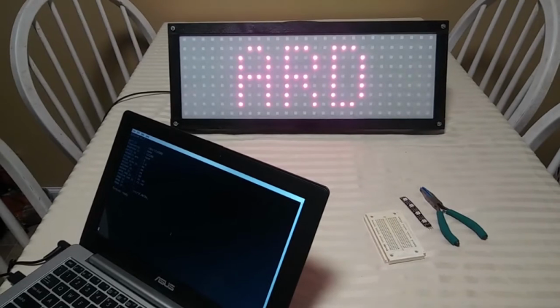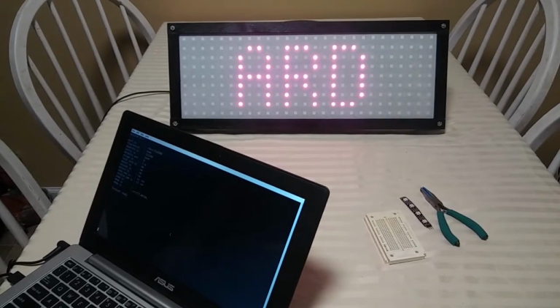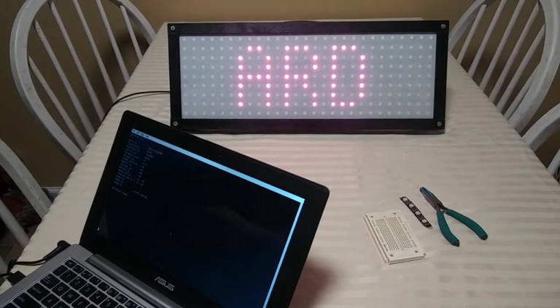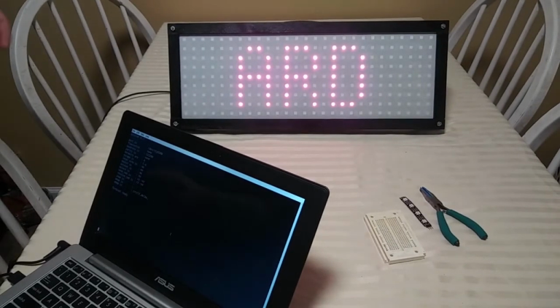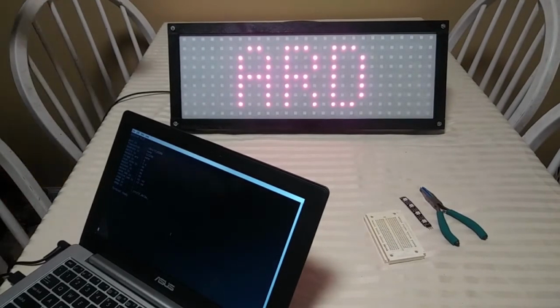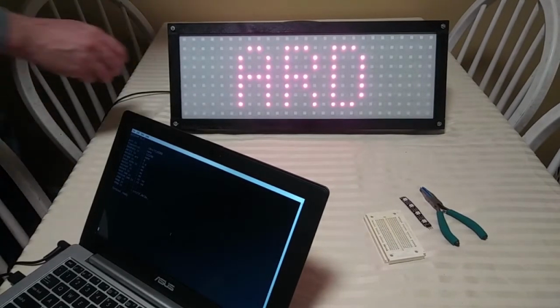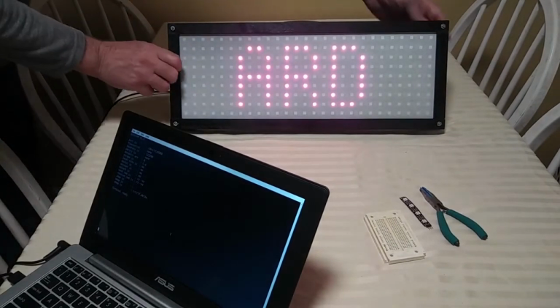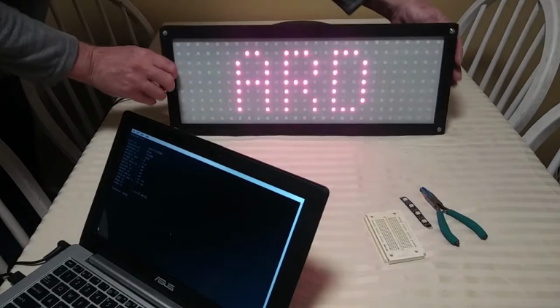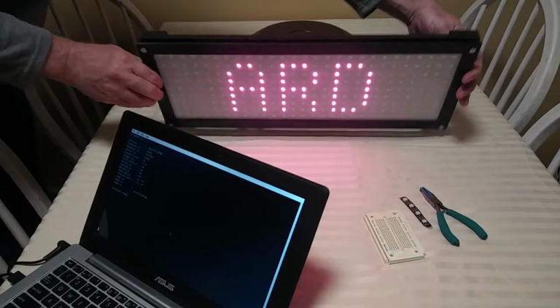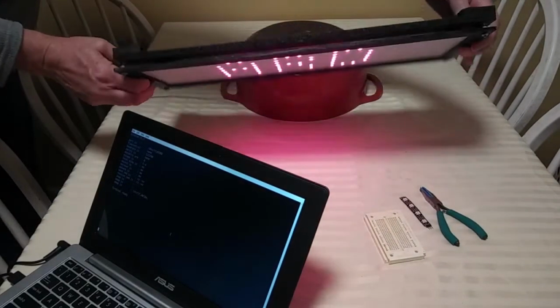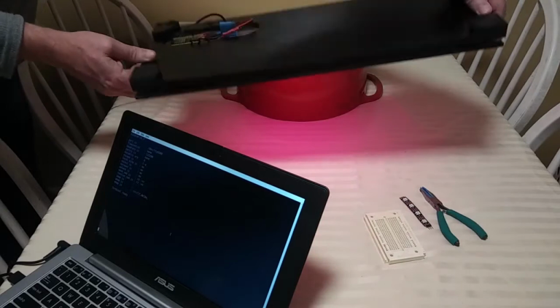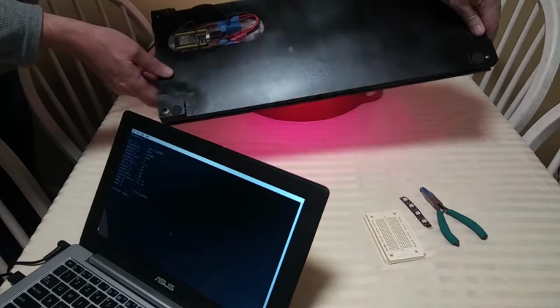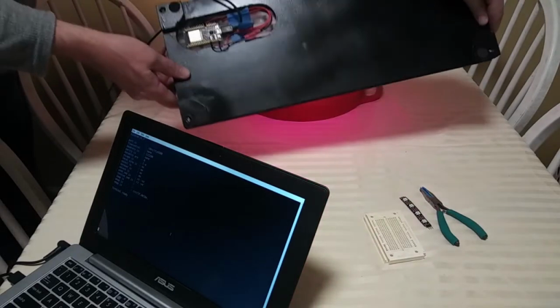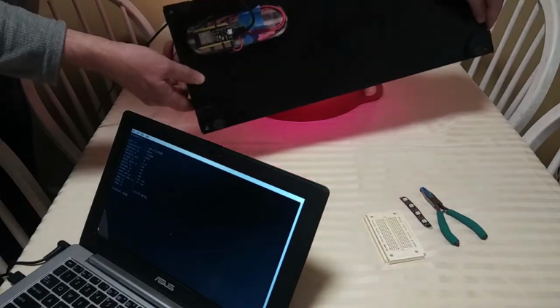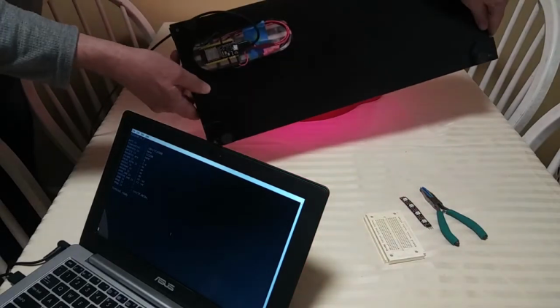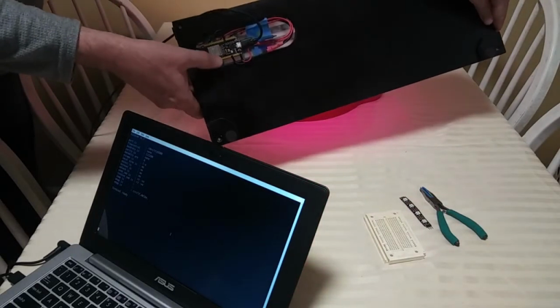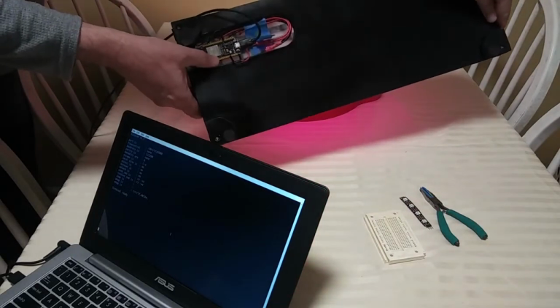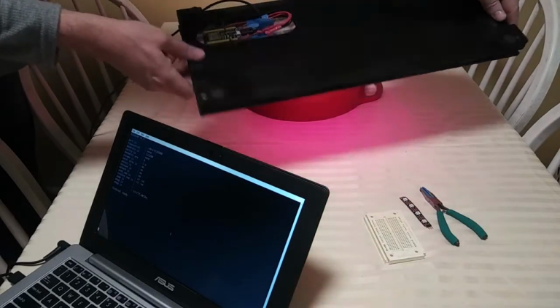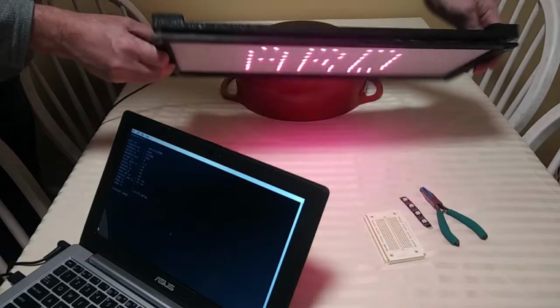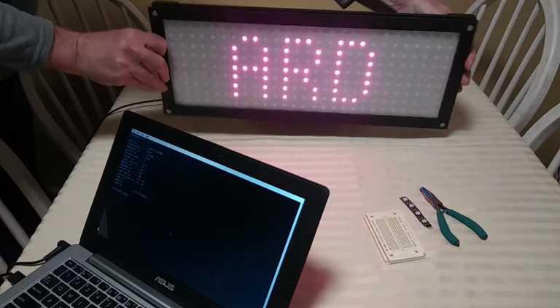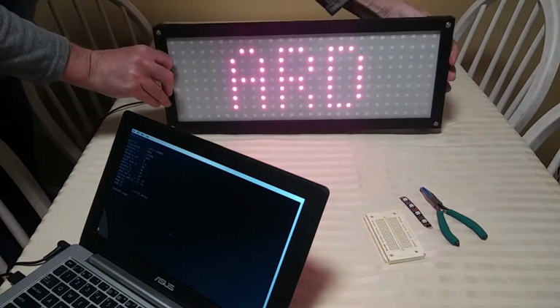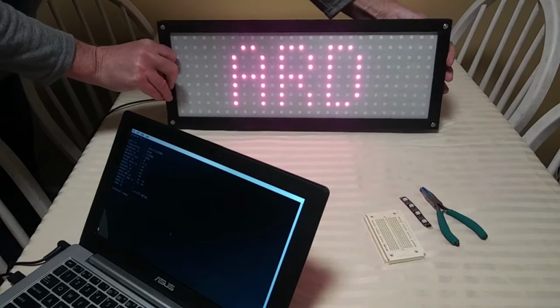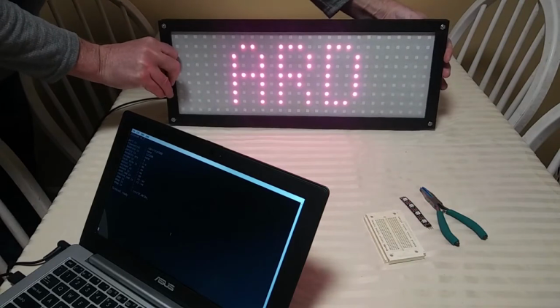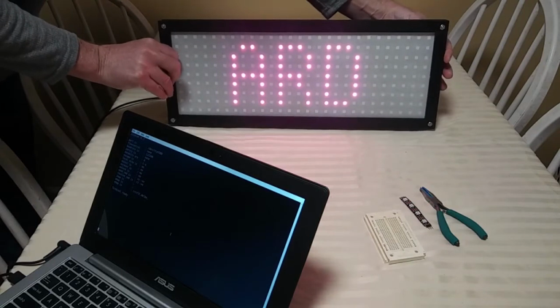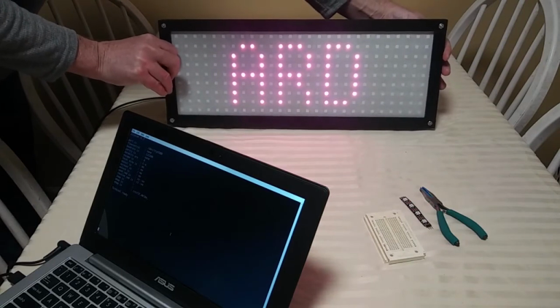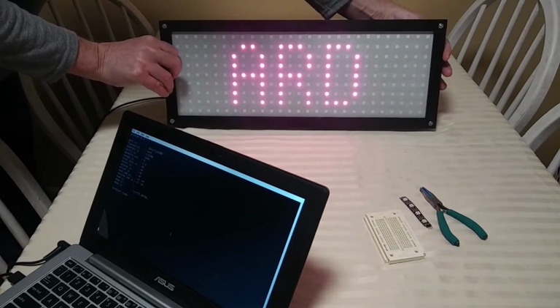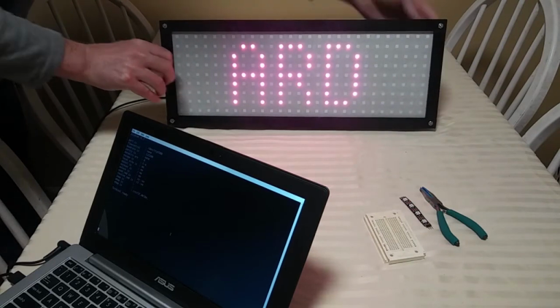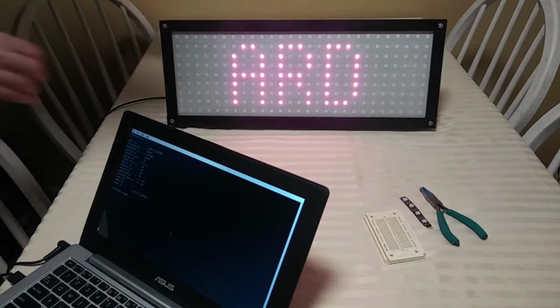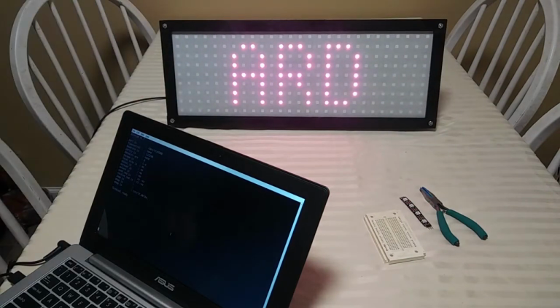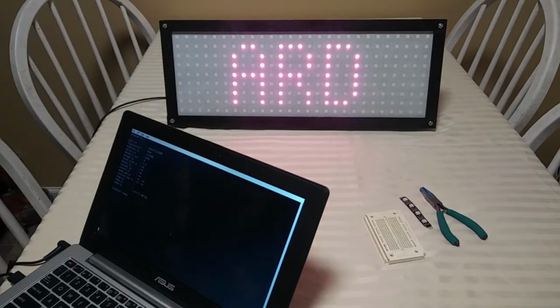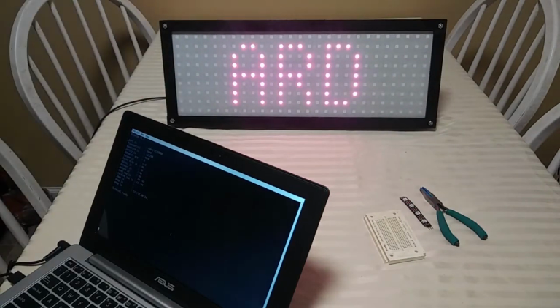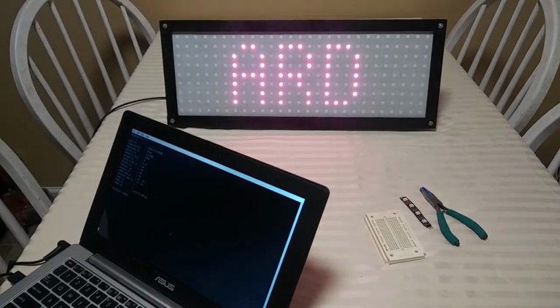You can see one right there — that's what's running this clock. I'll make another video going into more detail on that.